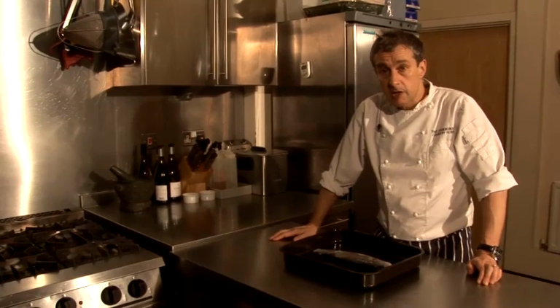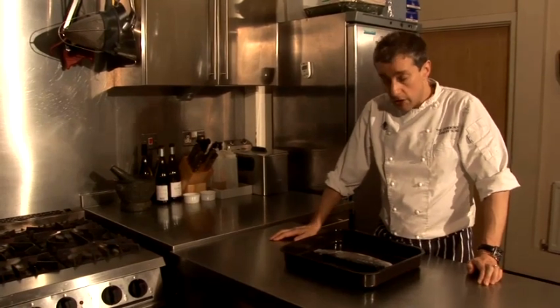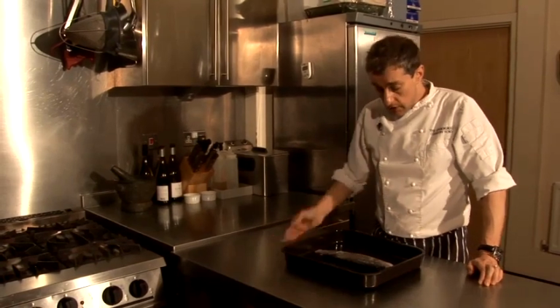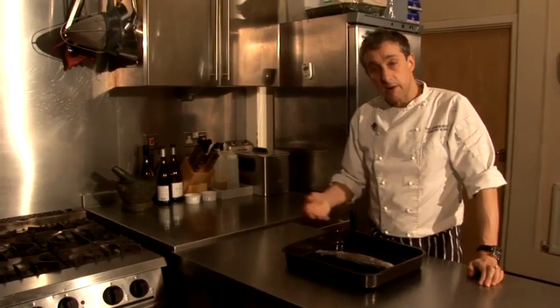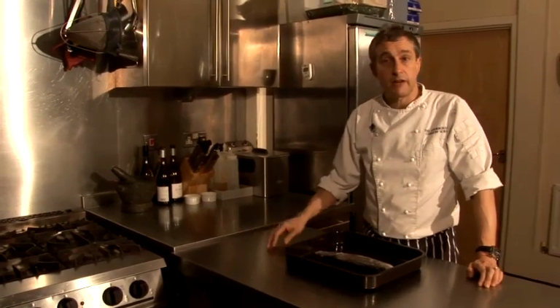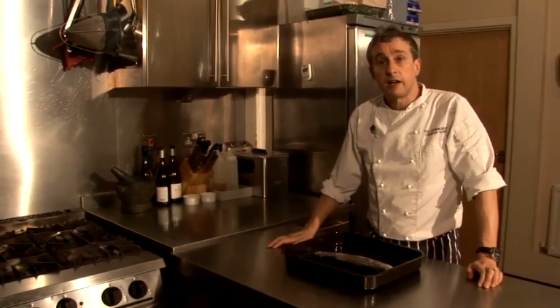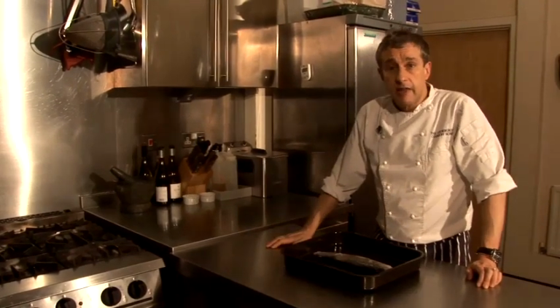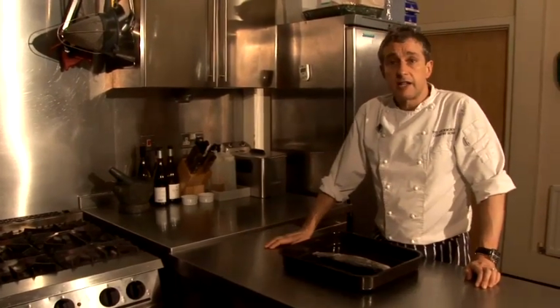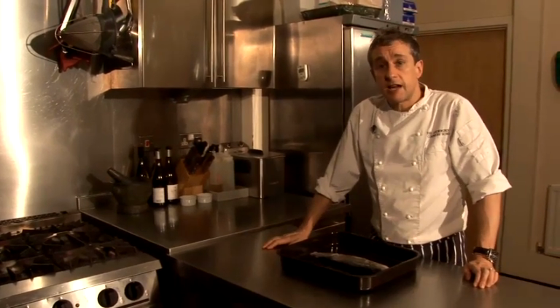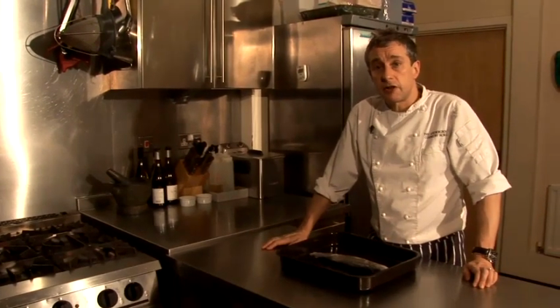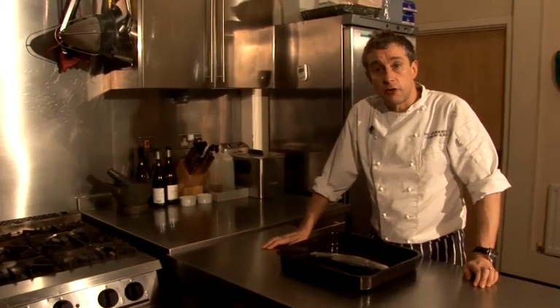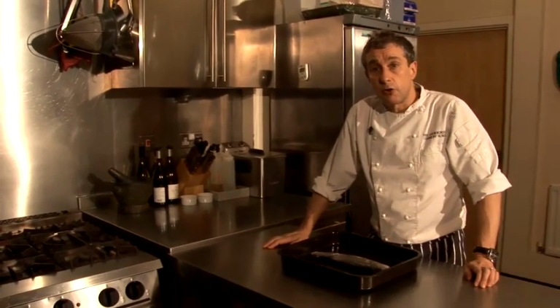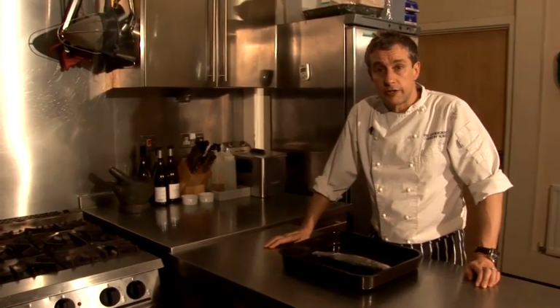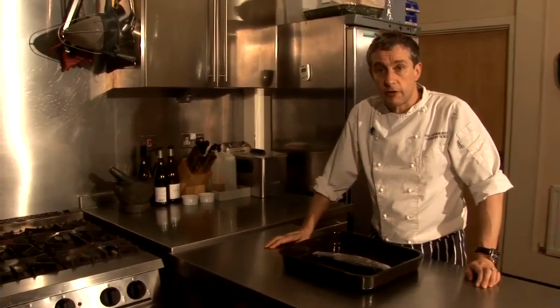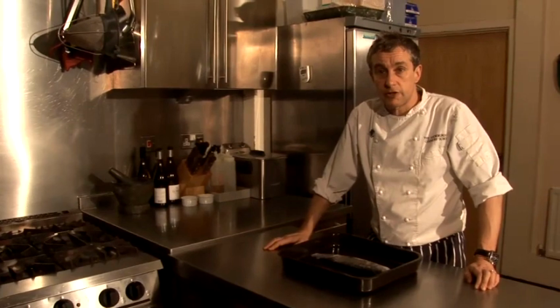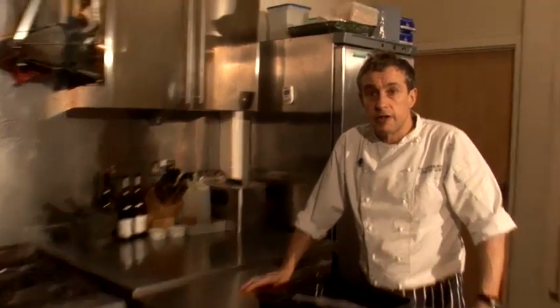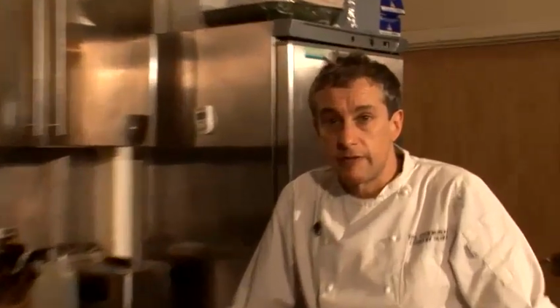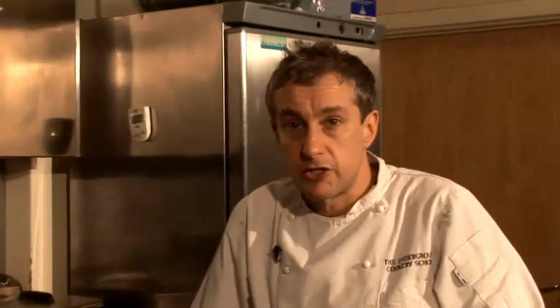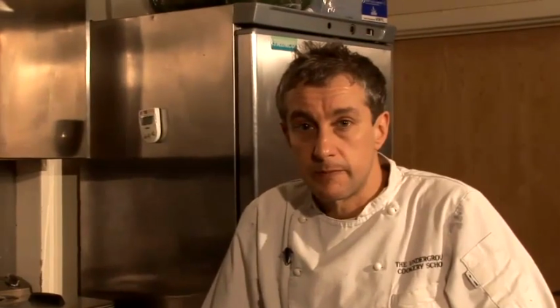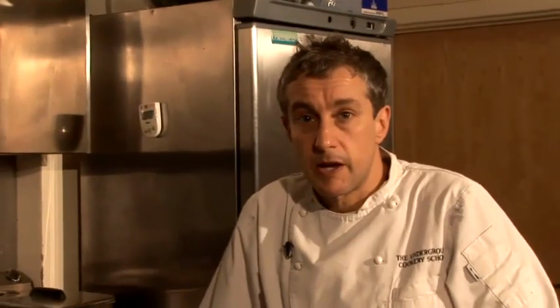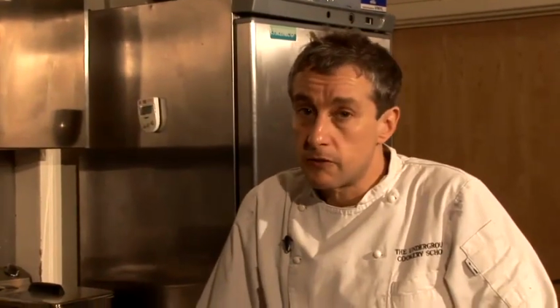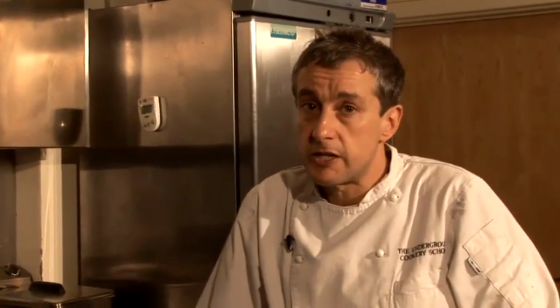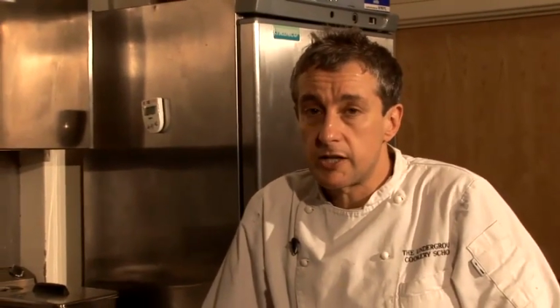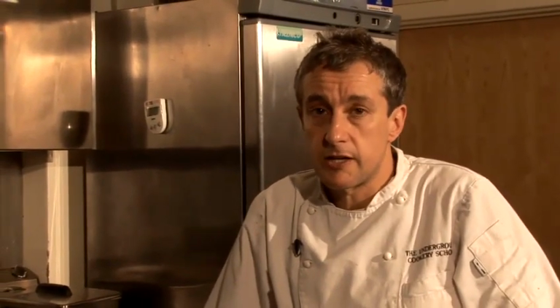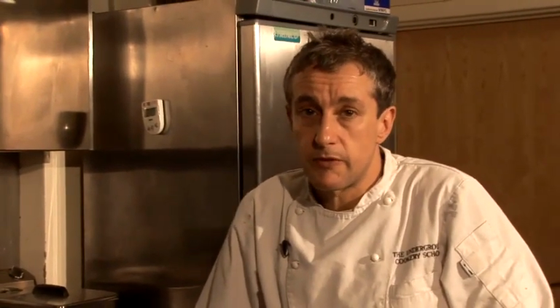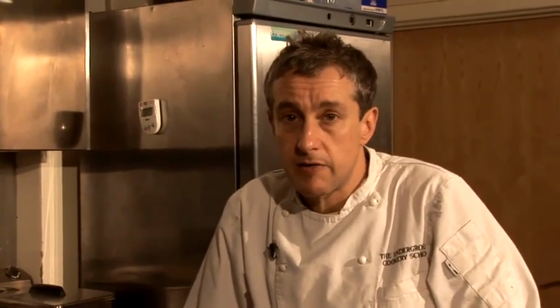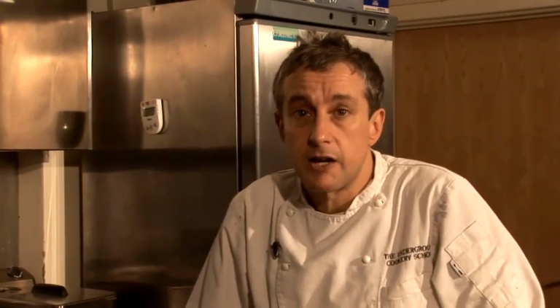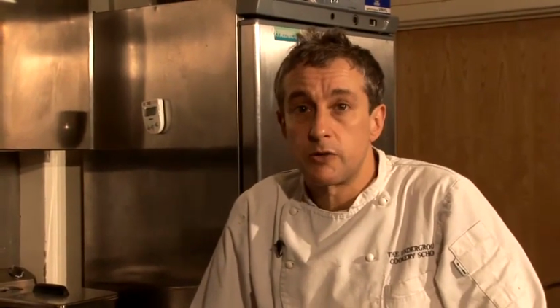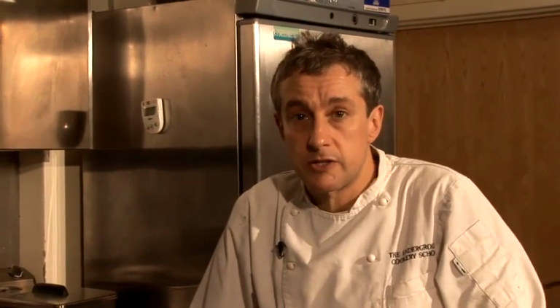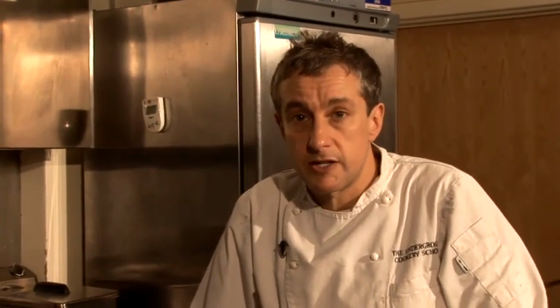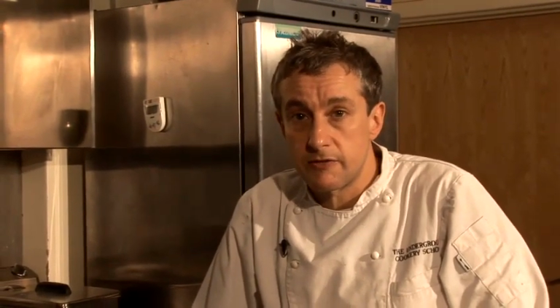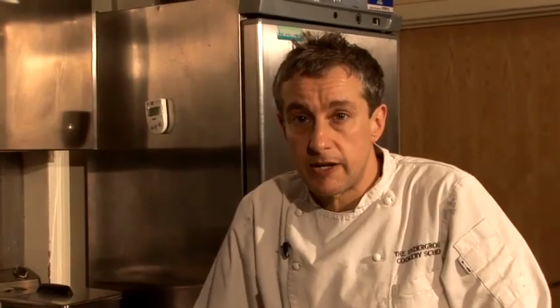So there you have it — that is how to thaw or defrost fish, and obviously cooking times vary according to the size of the fish.